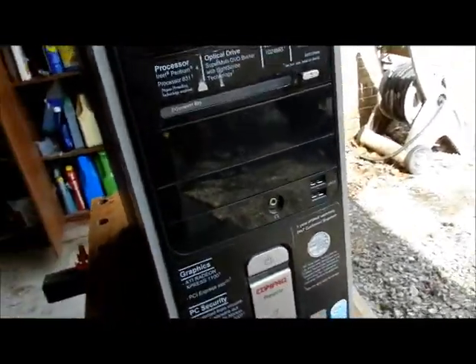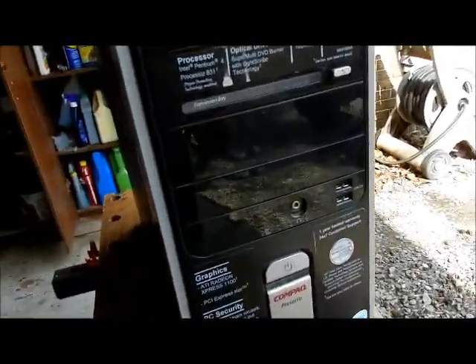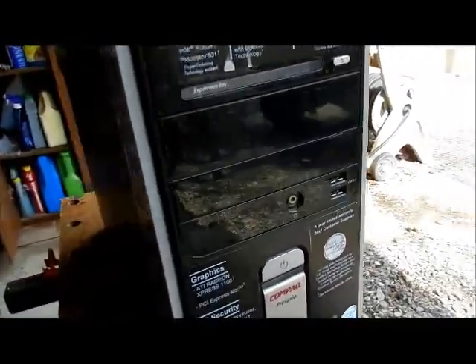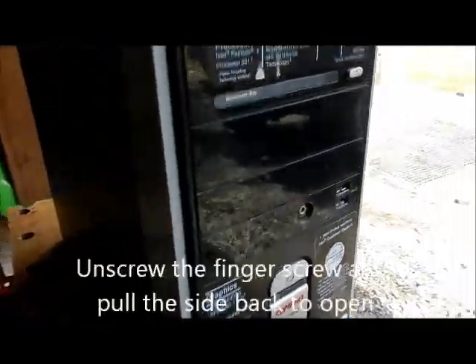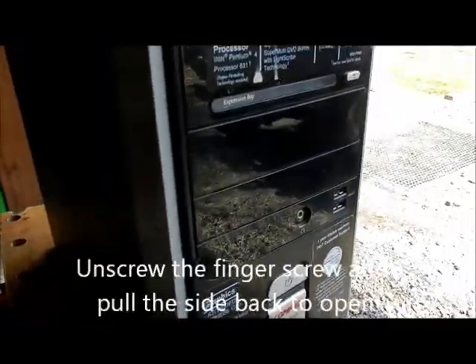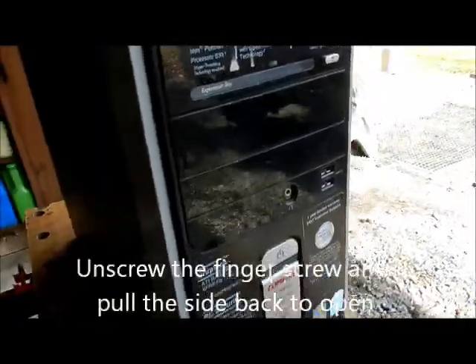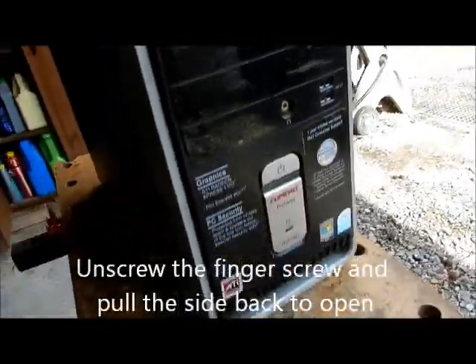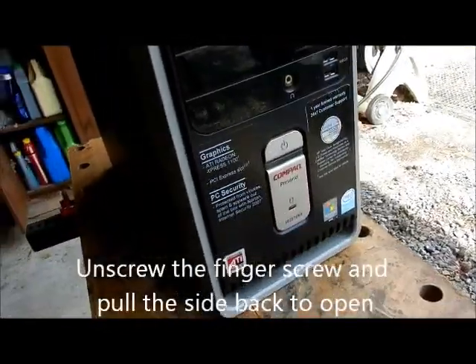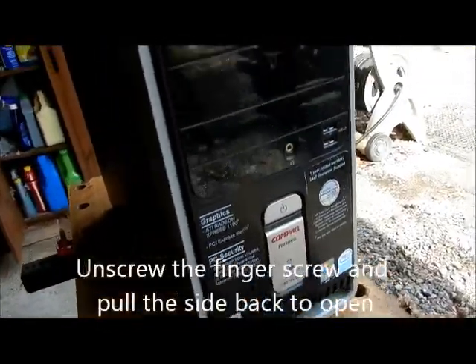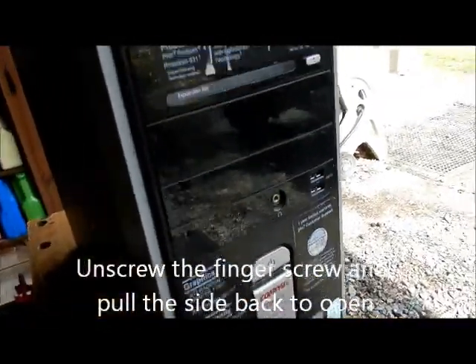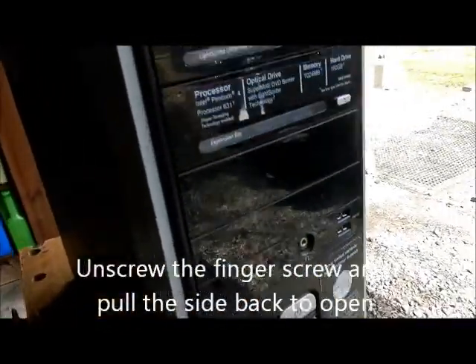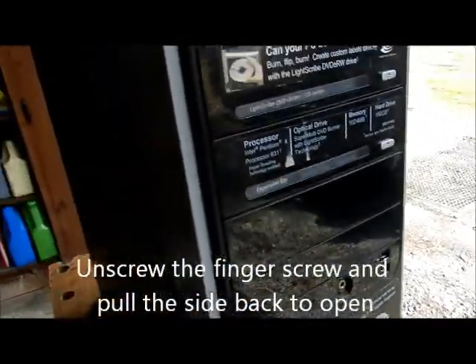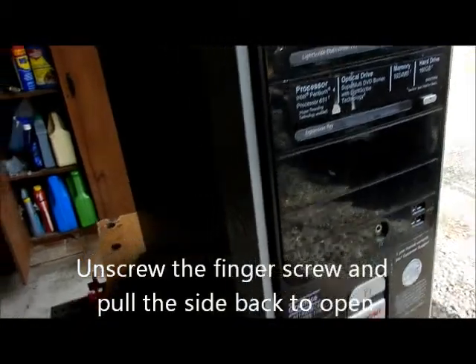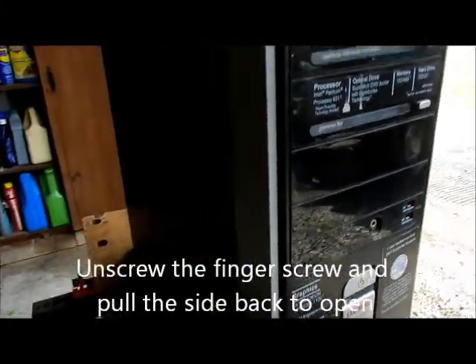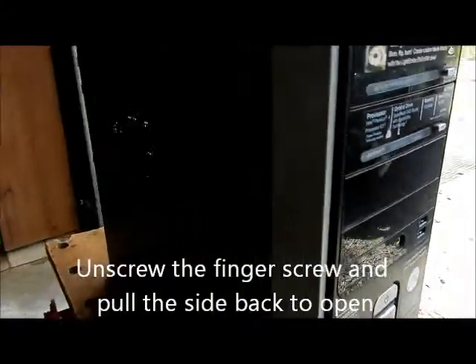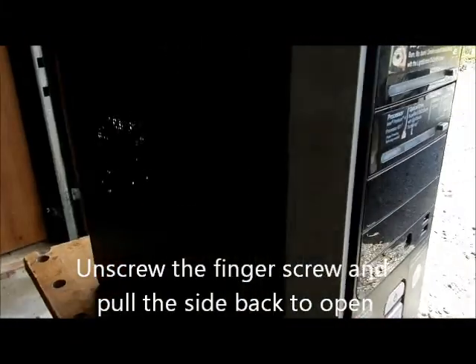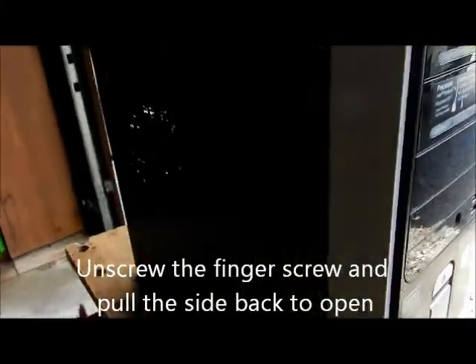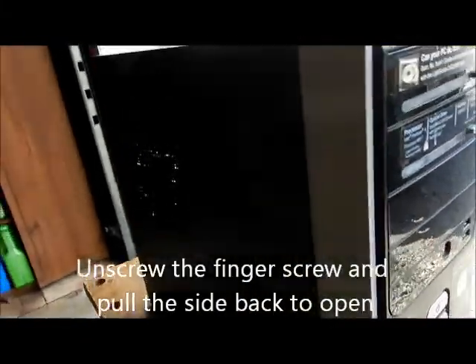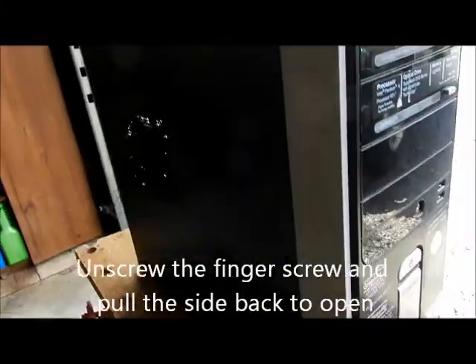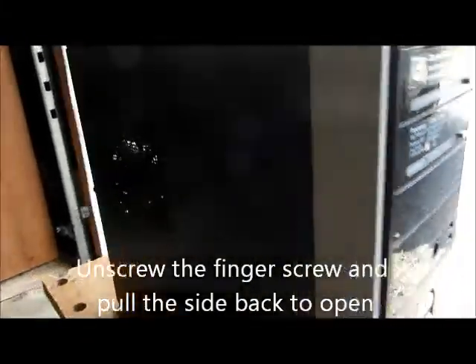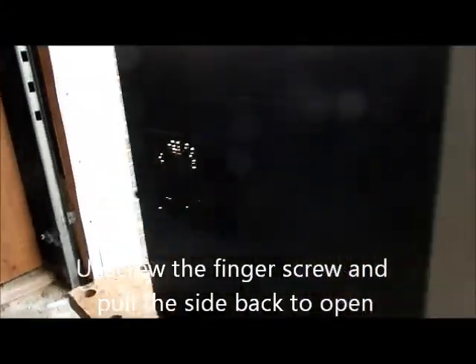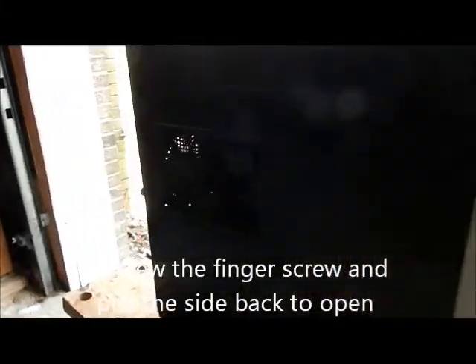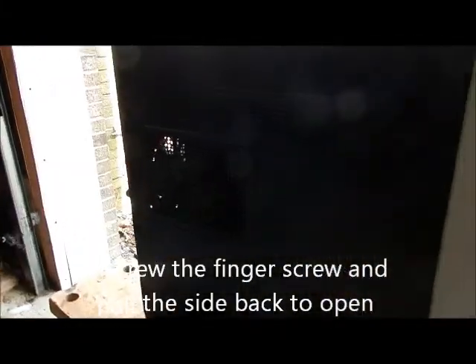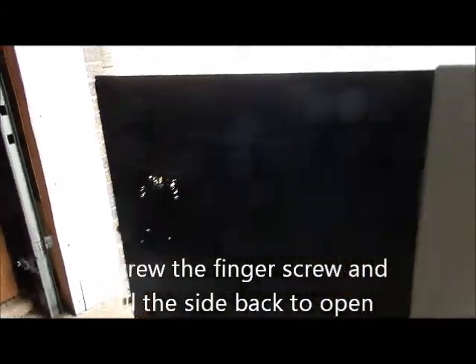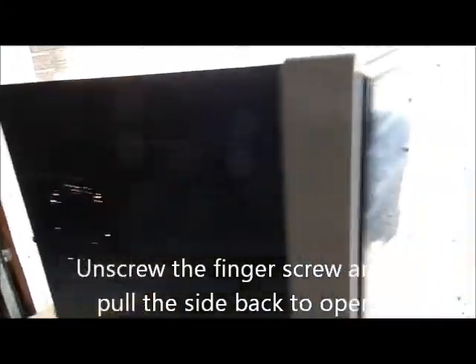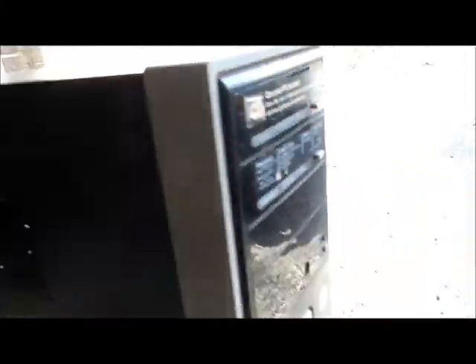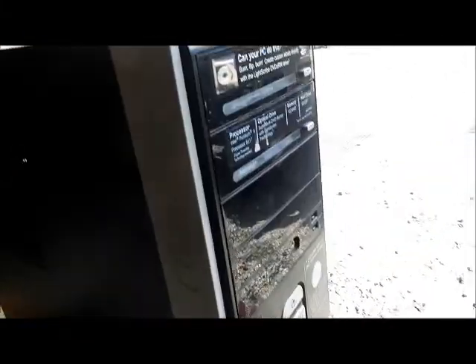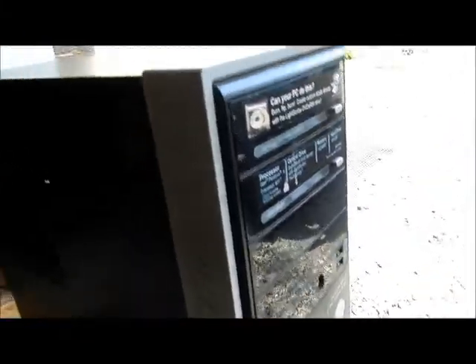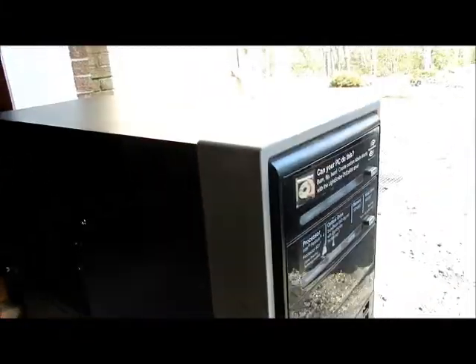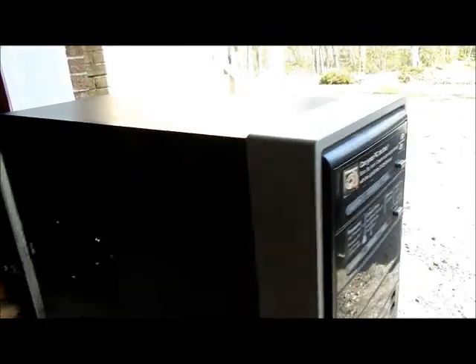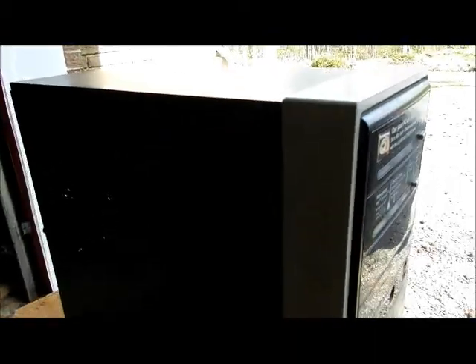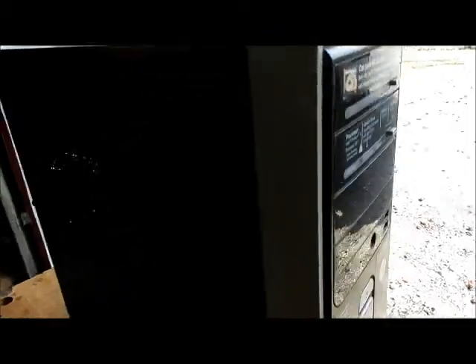I think Windows 7 could be put on this, which is really cool. I'm going to show you how to get inside and clean this thing up, and we're going to see if we can salvage this.